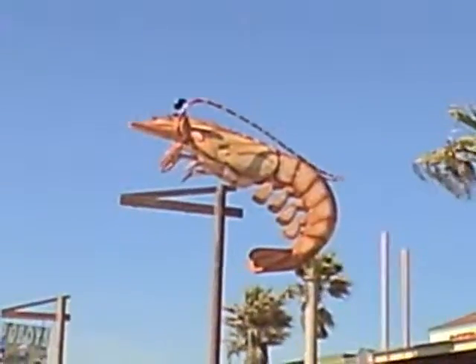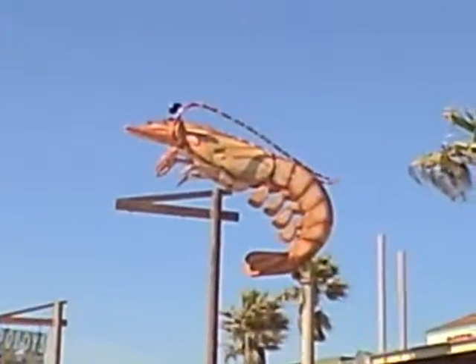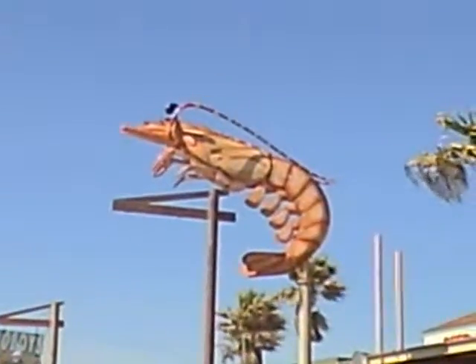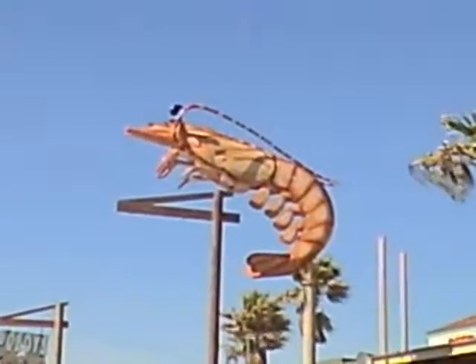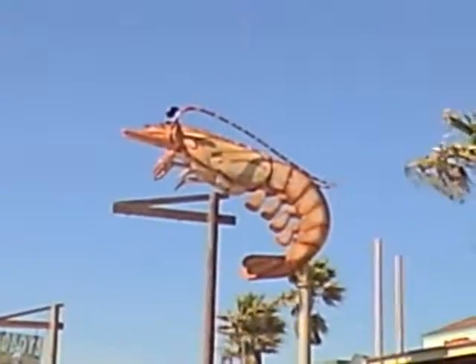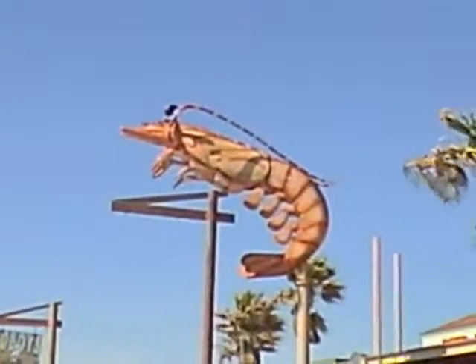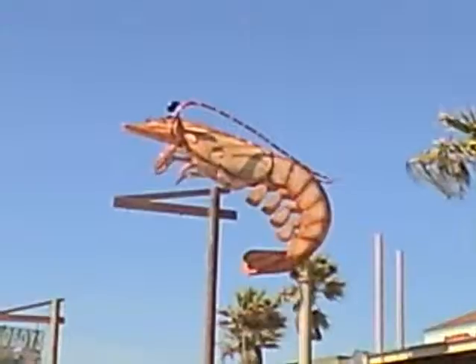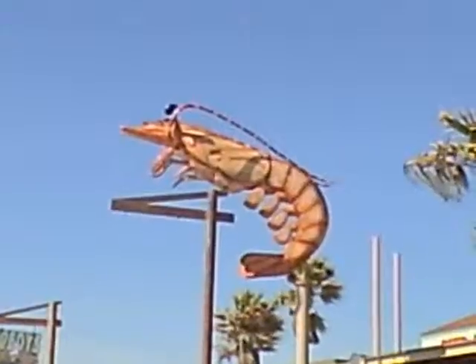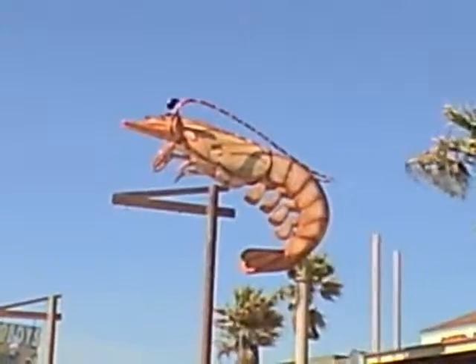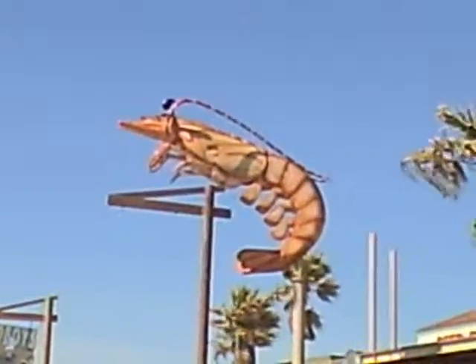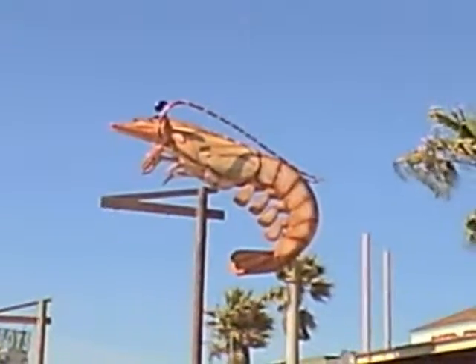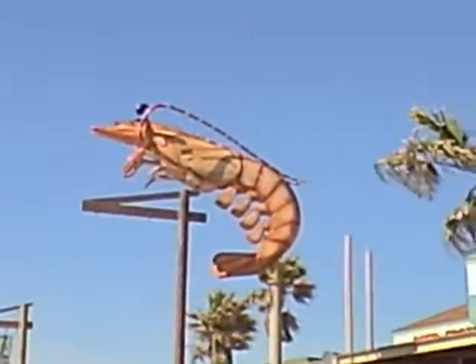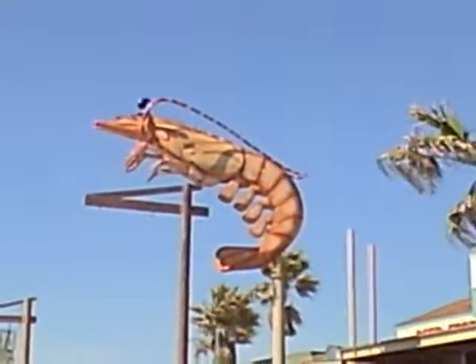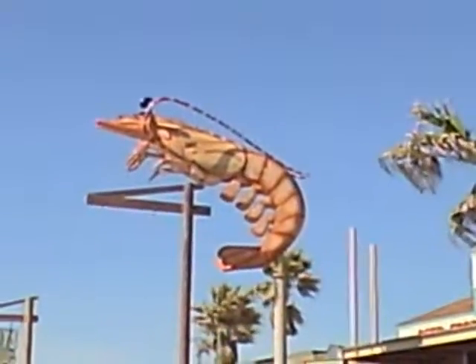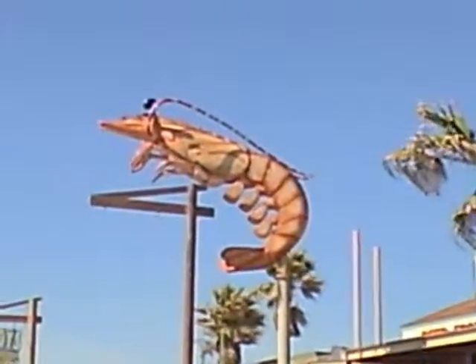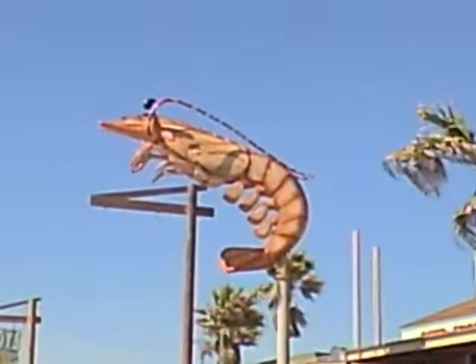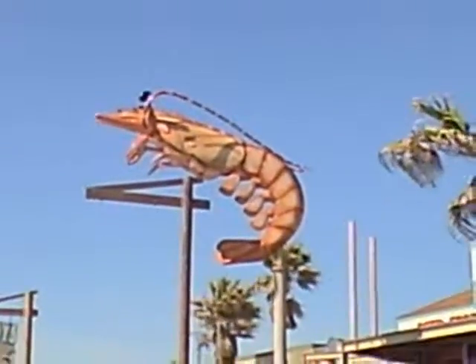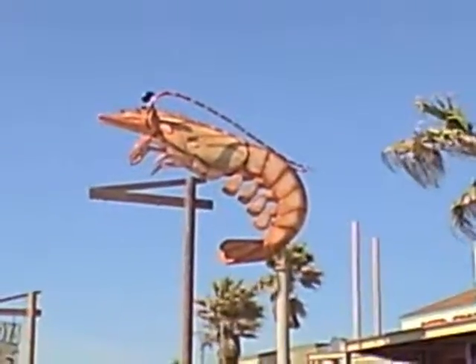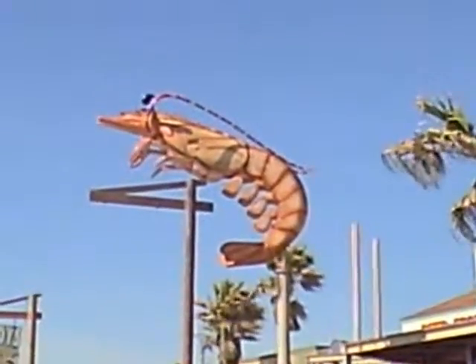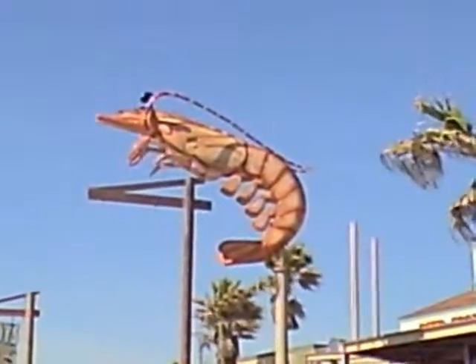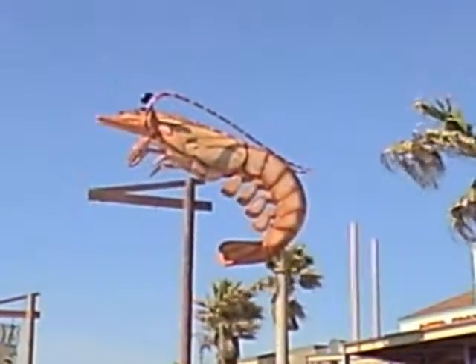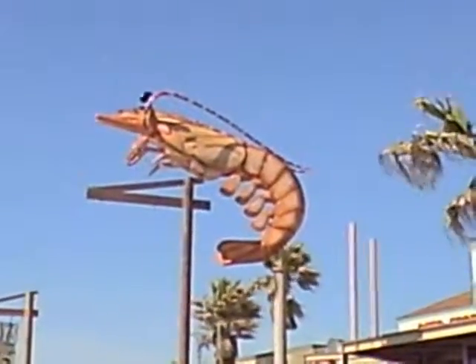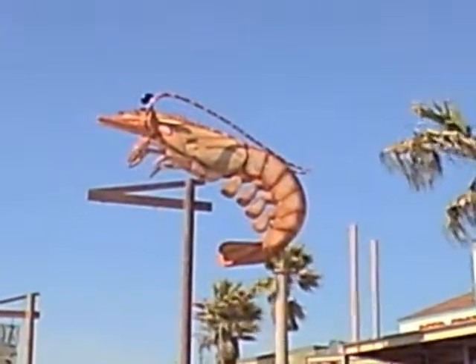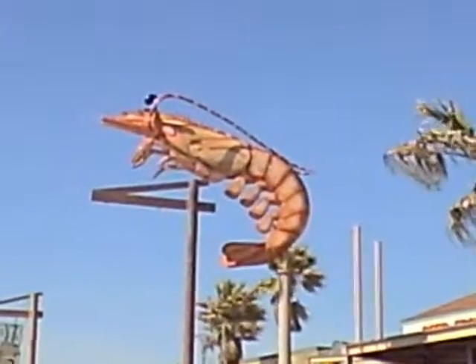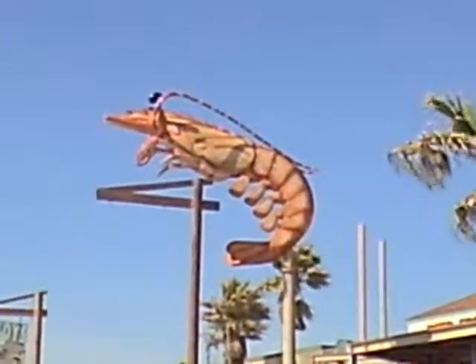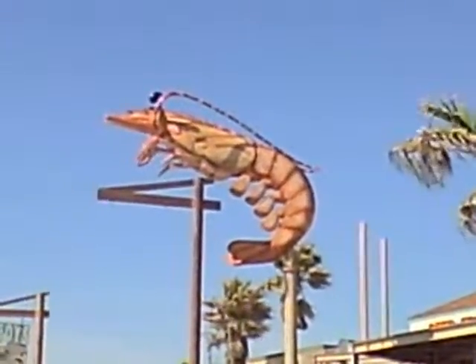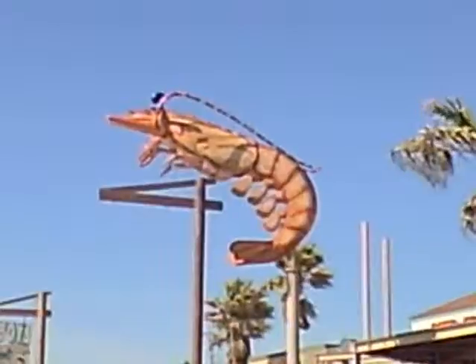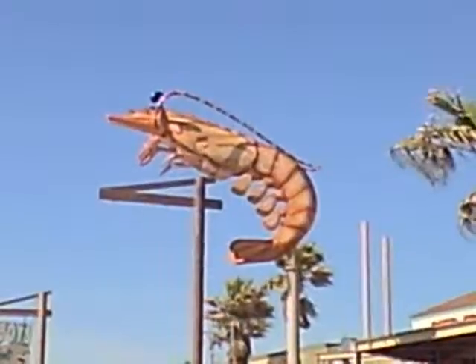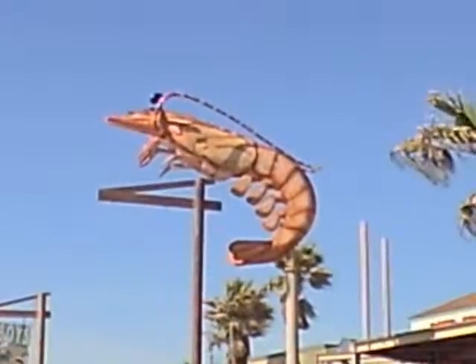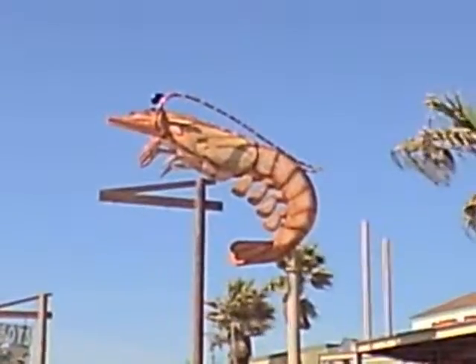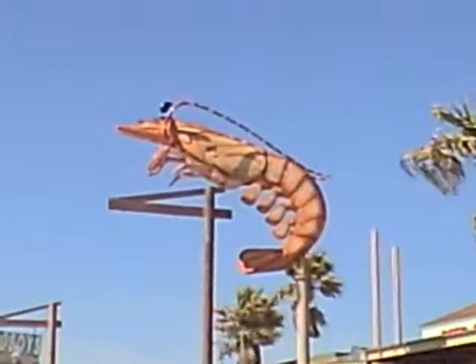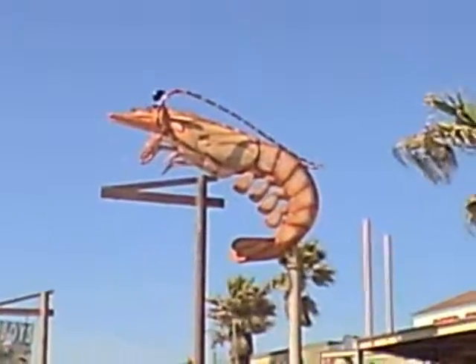This is a shrimp — it's a sign at one of the restaurants down here. I'm just trying to let you know that the scenery is great down here.